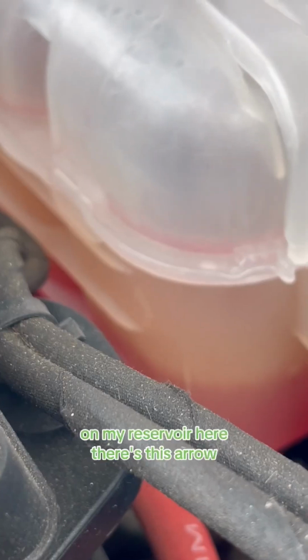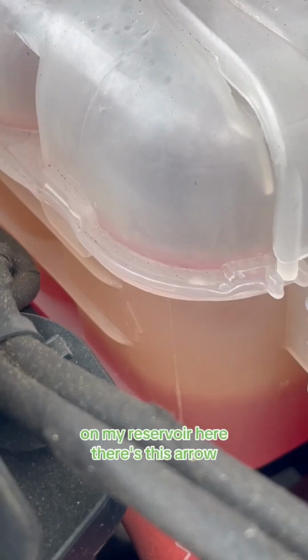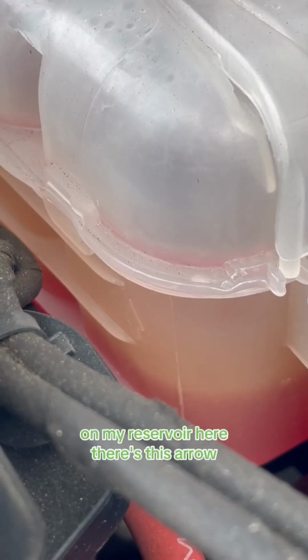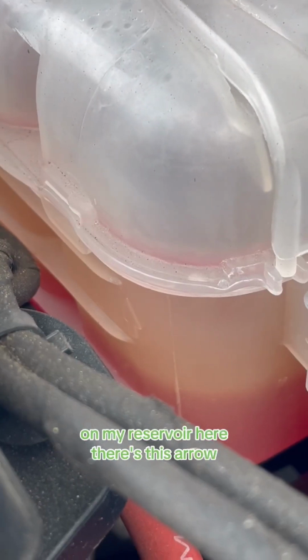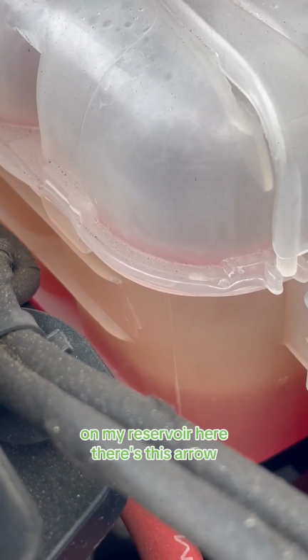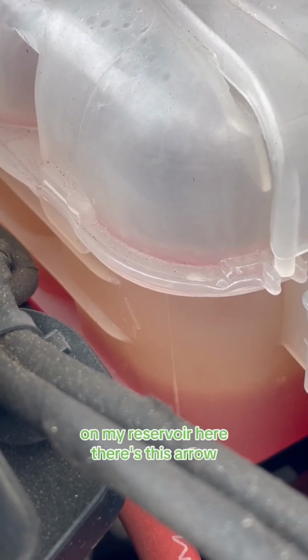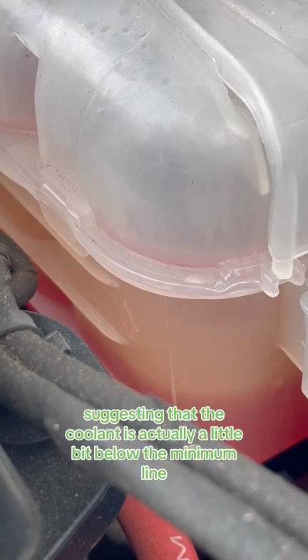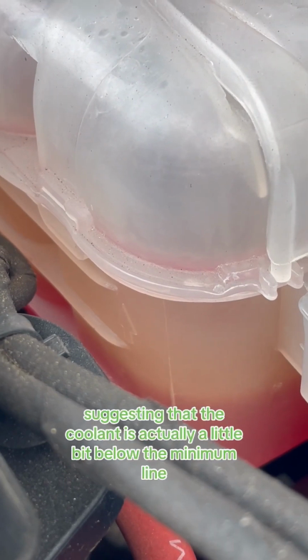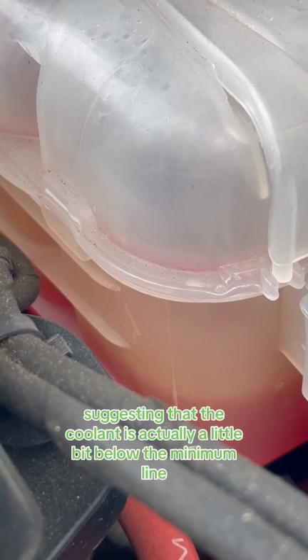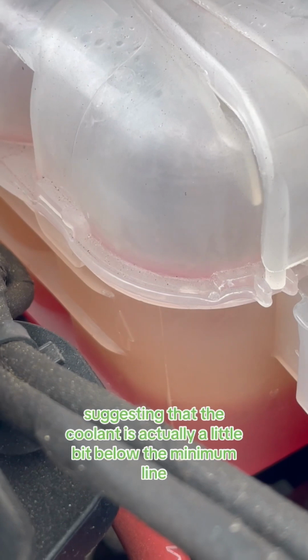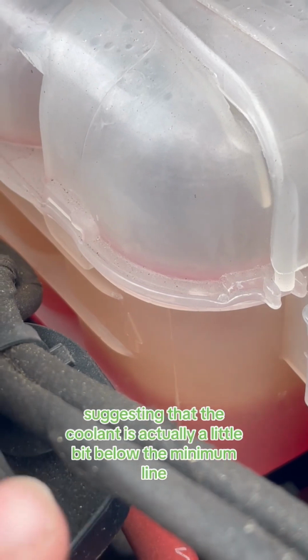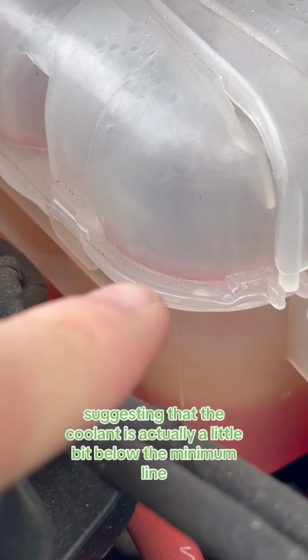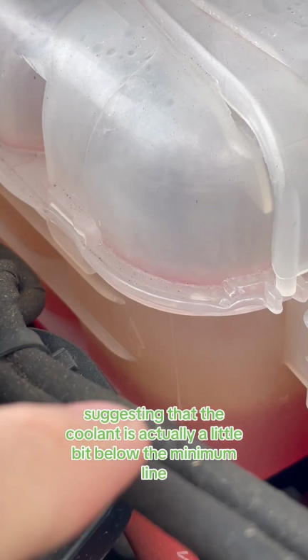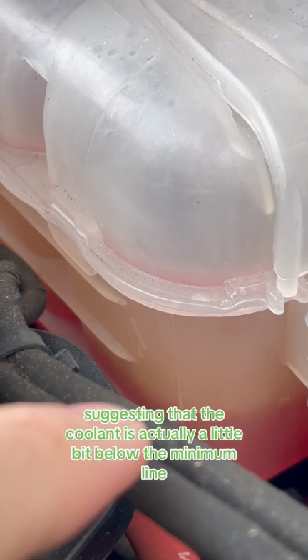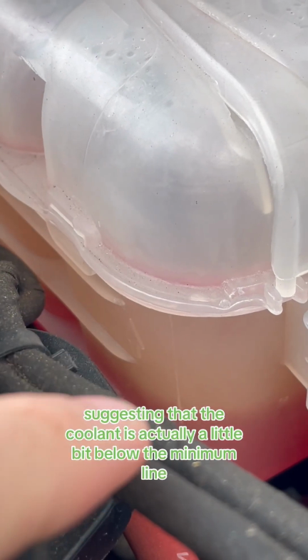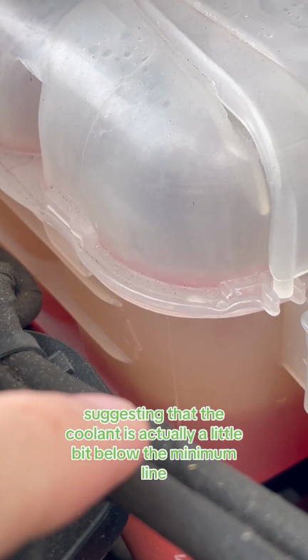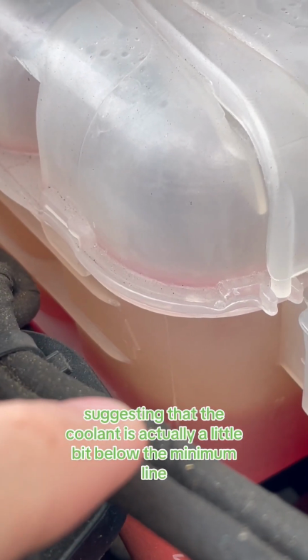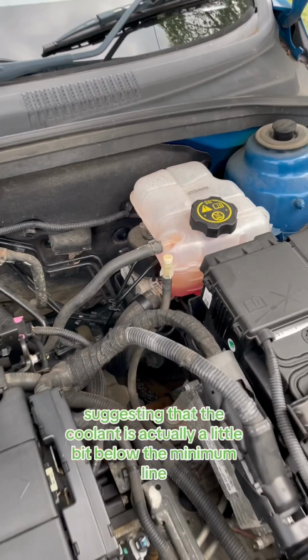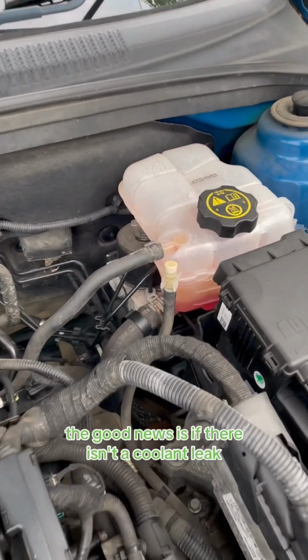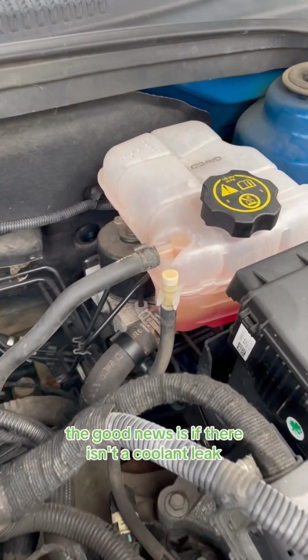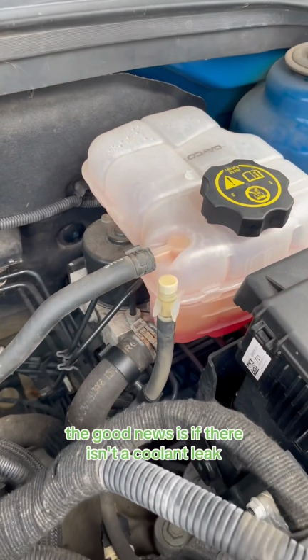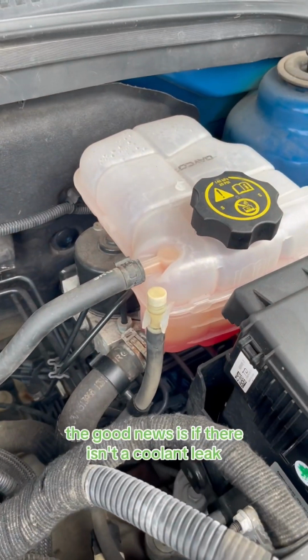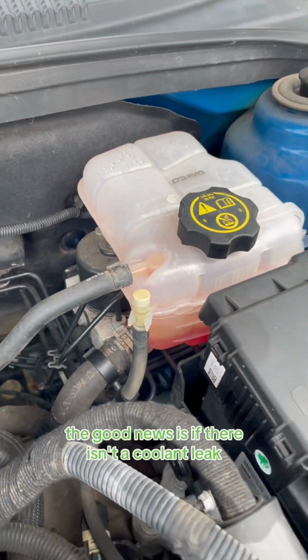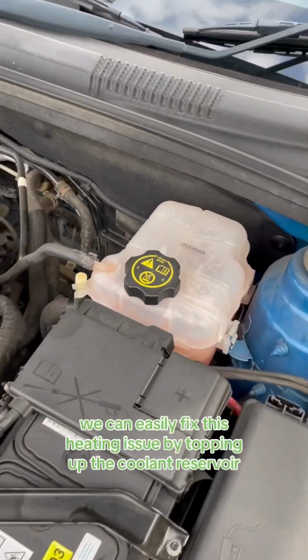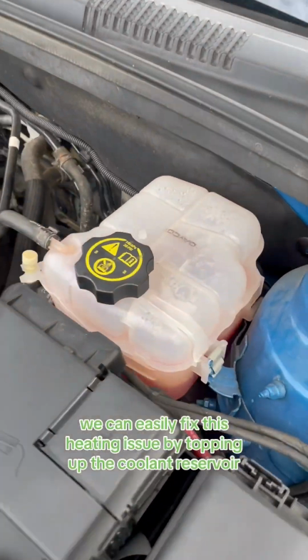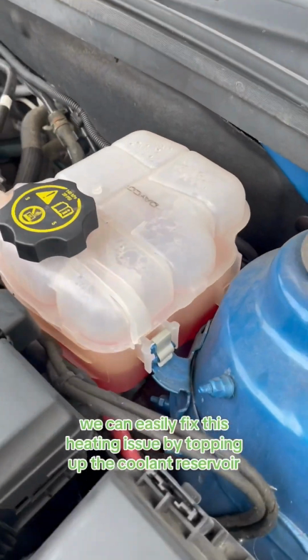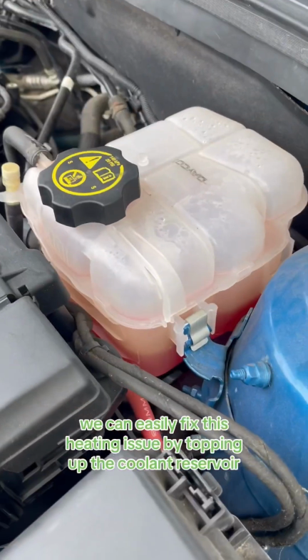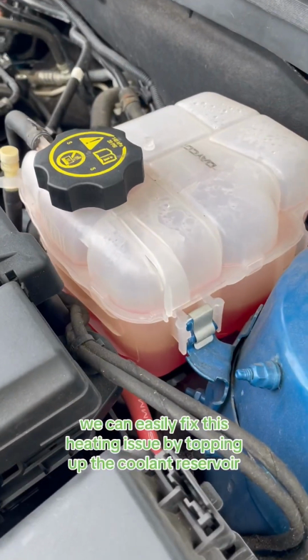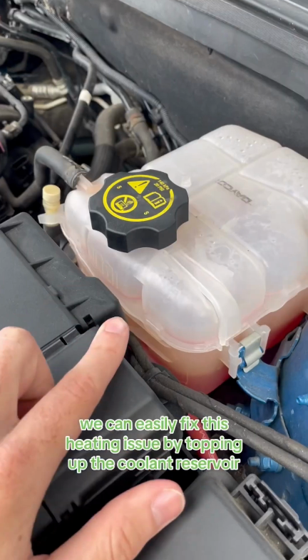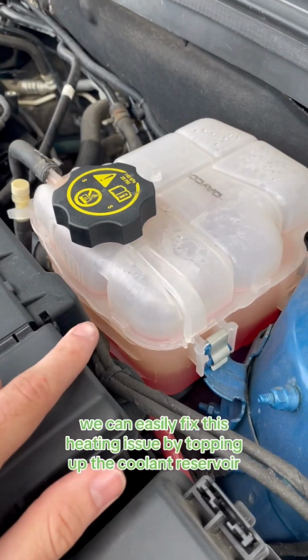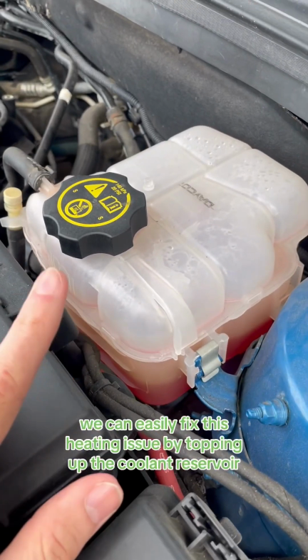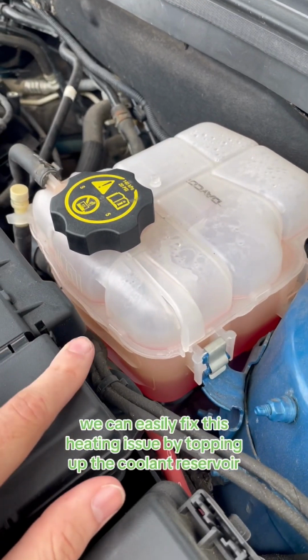On my reservoir here, there's this arrow suggesting that the coolant is actually a little bit below the minimum line. The good news is if there isn't a coolant leak, we can easily fix this heating issue by topping up the coolant reservoir.